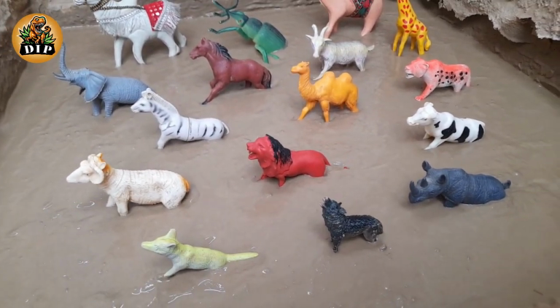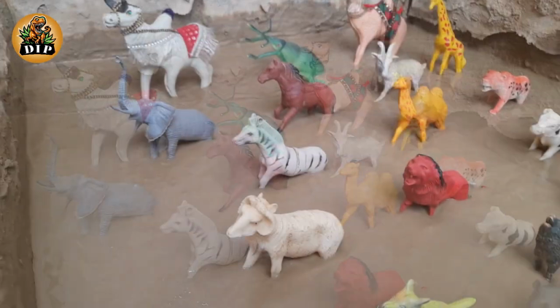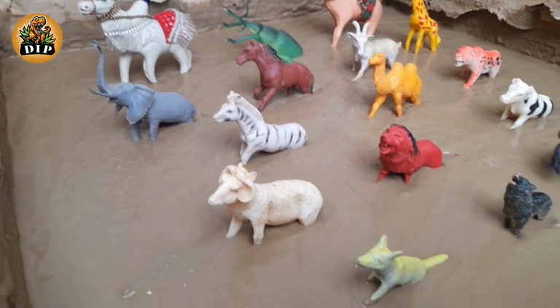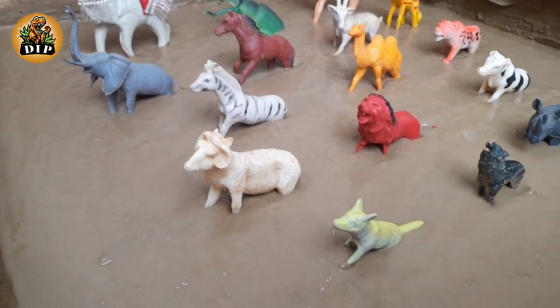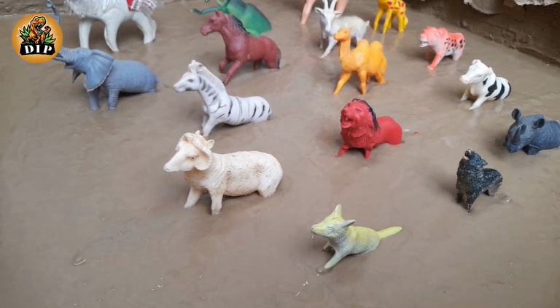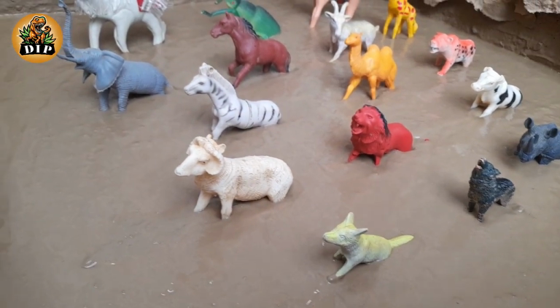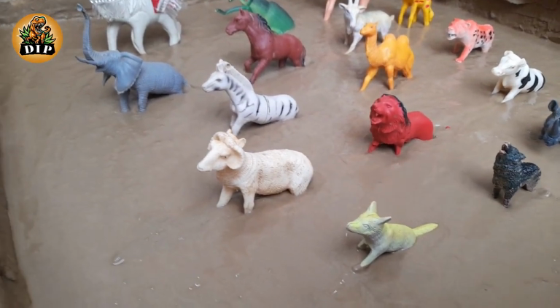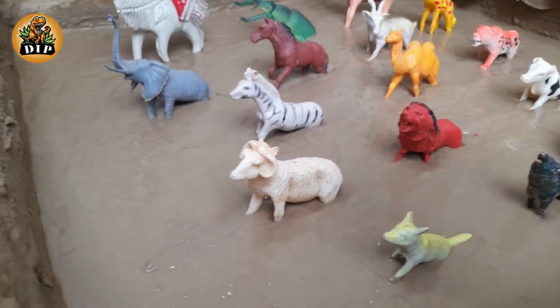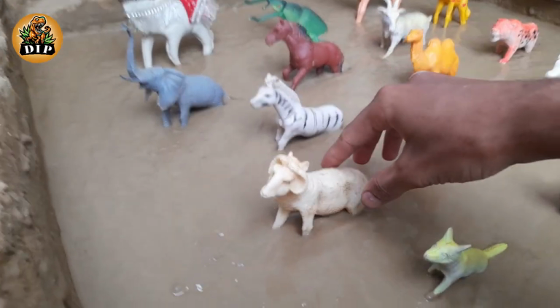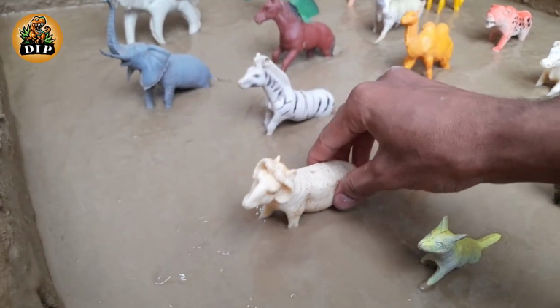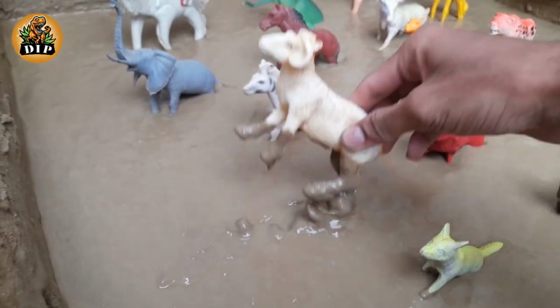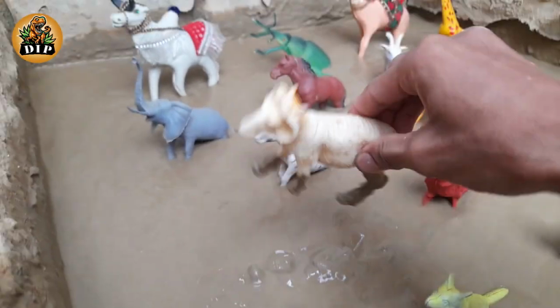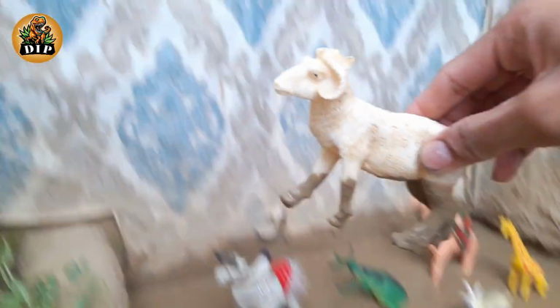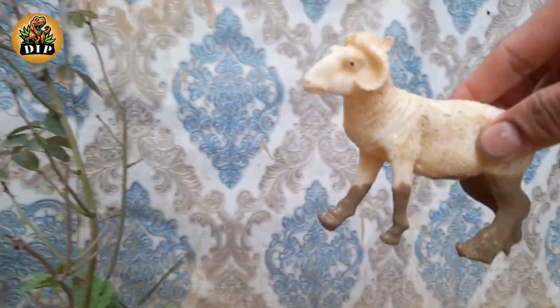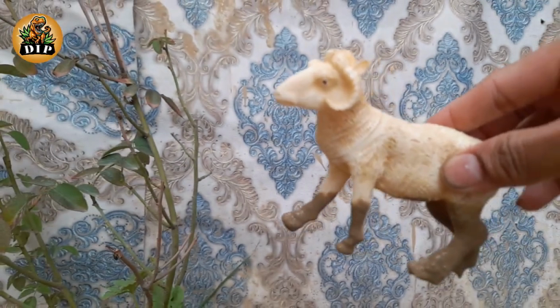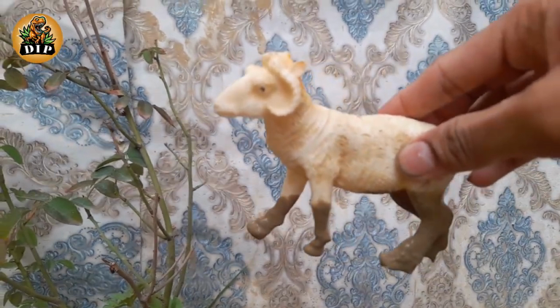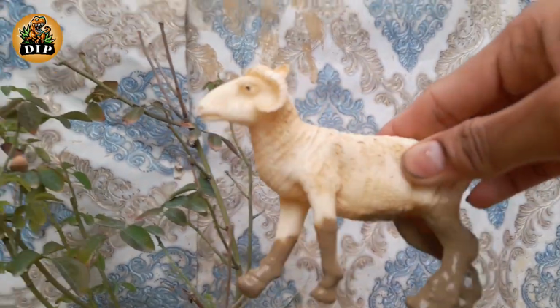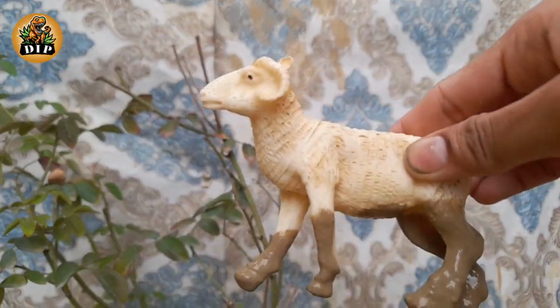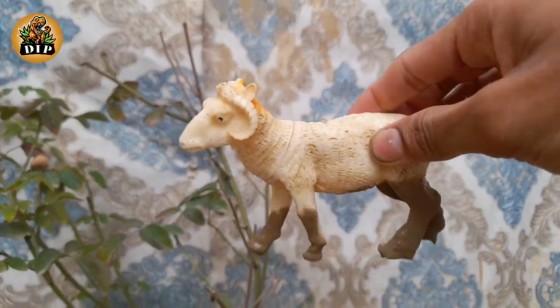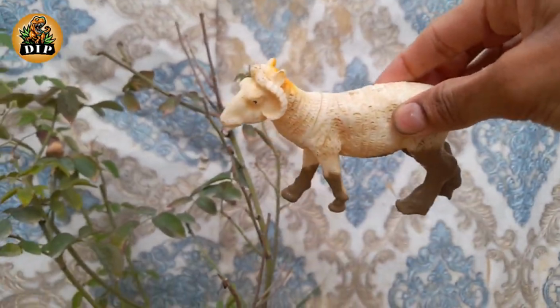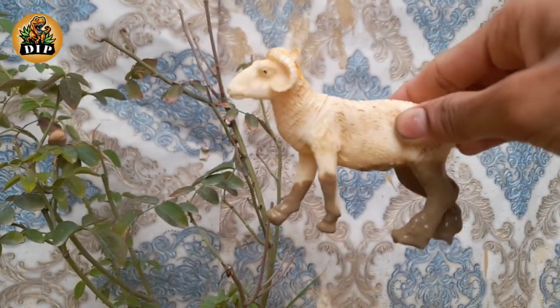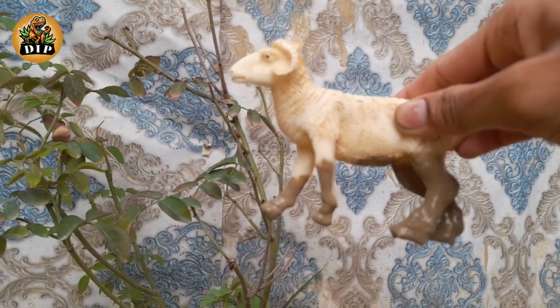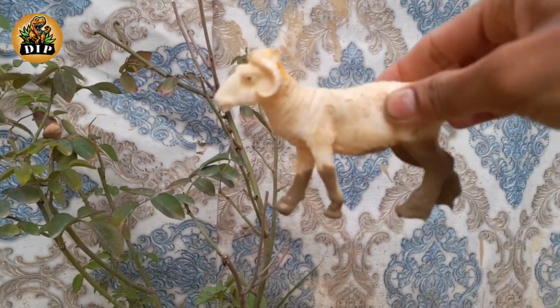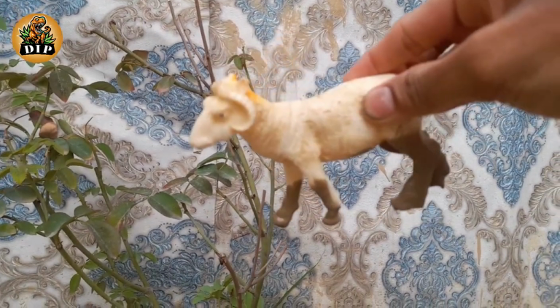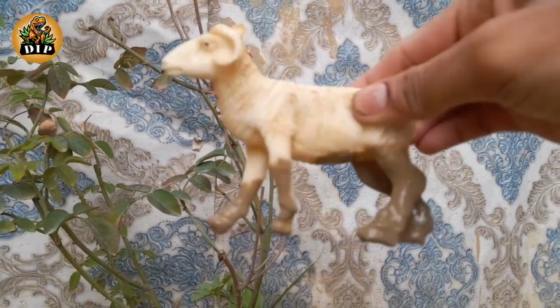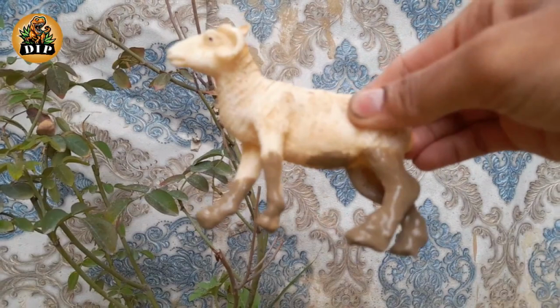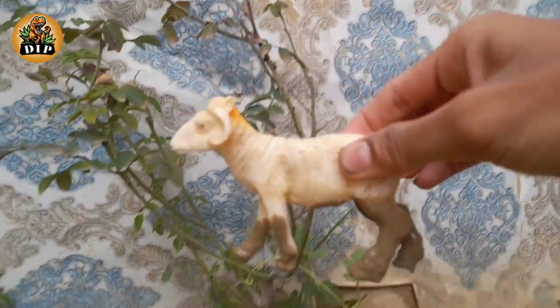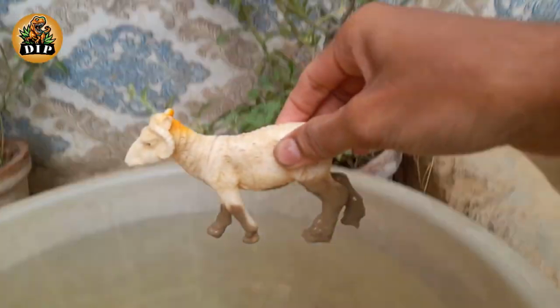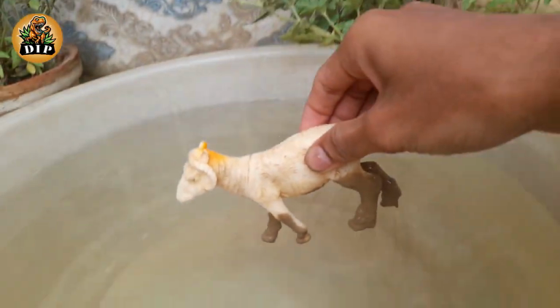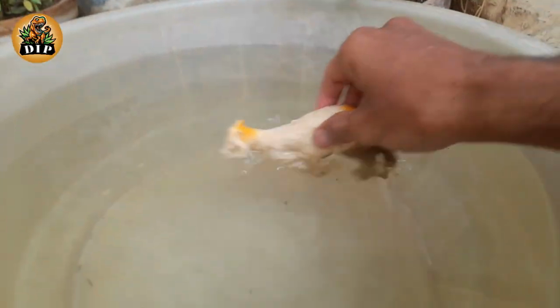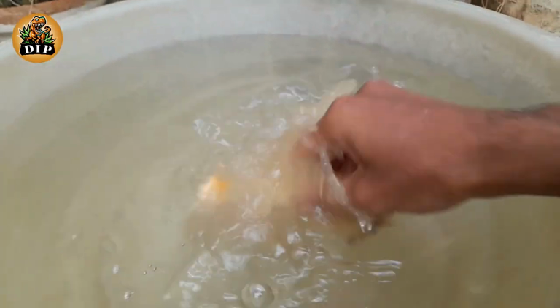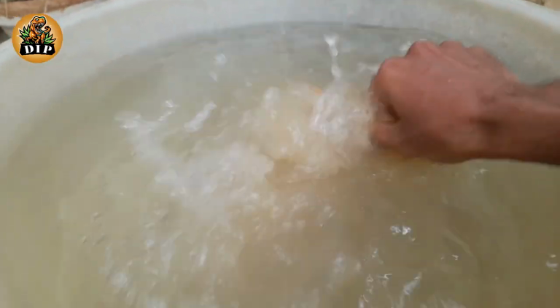Our first animal is sheep. Sheep are domesticated animals raised on farms for their wool, meat, and milk. They are happiest living together in groups called flocks.